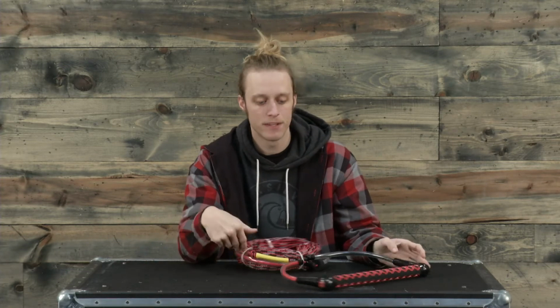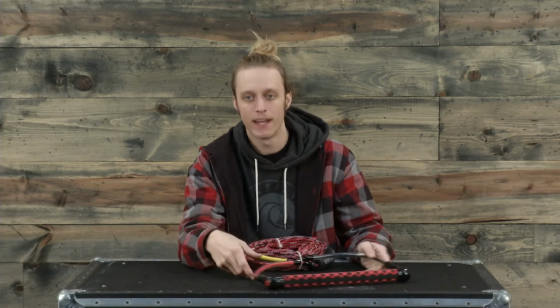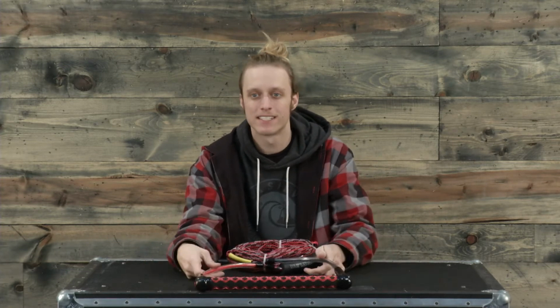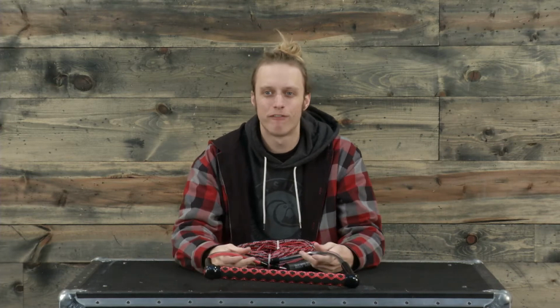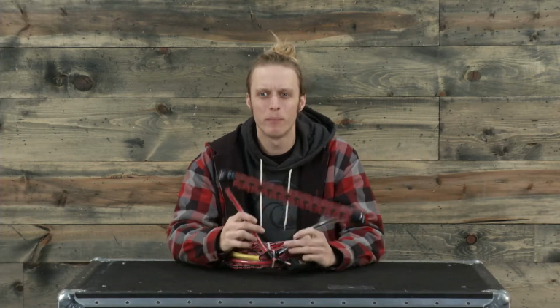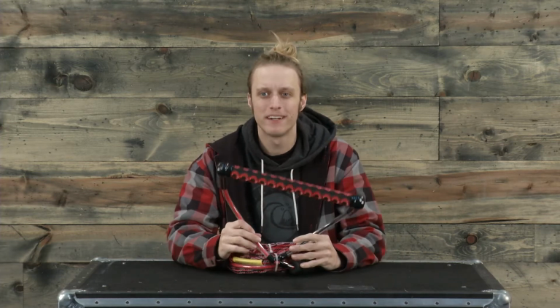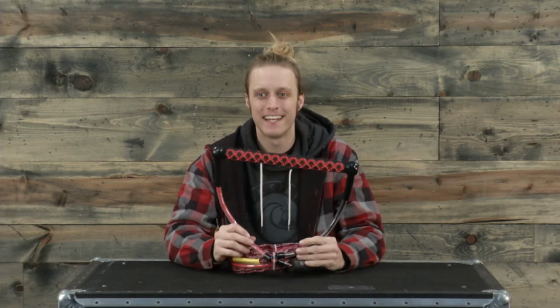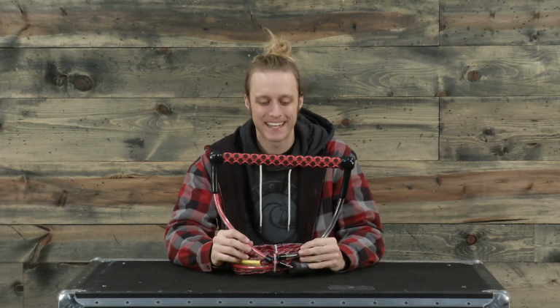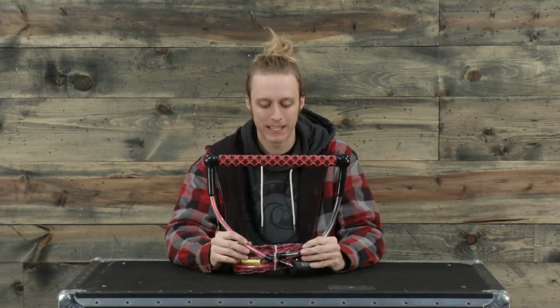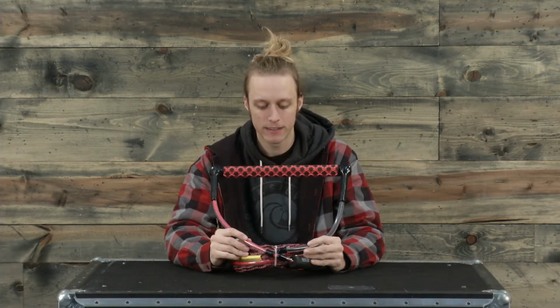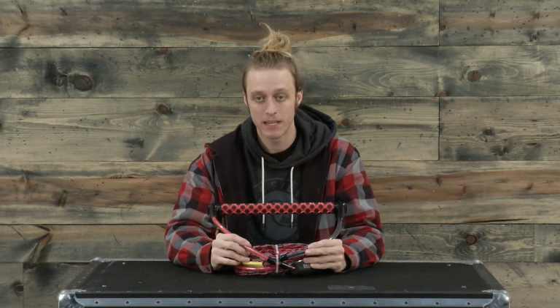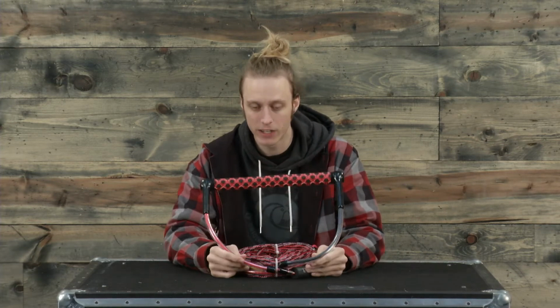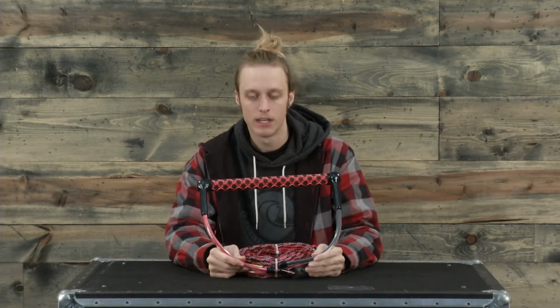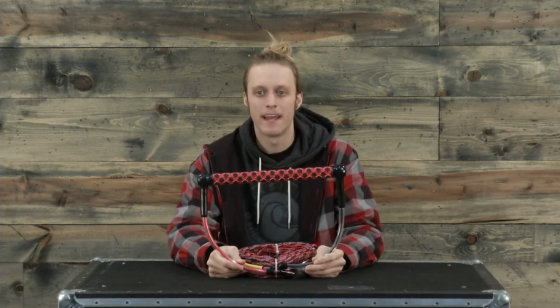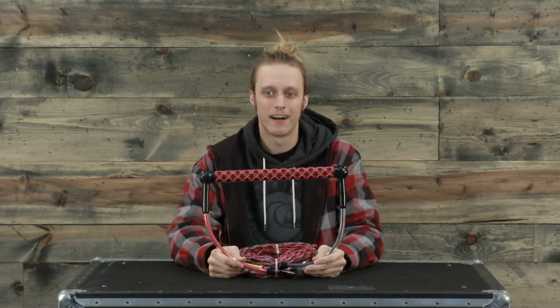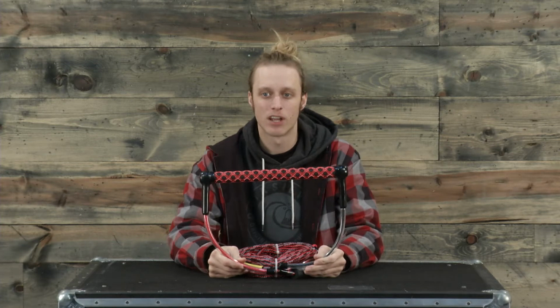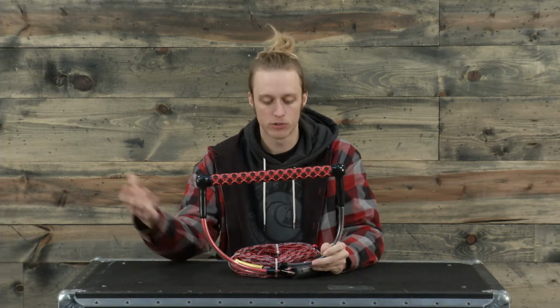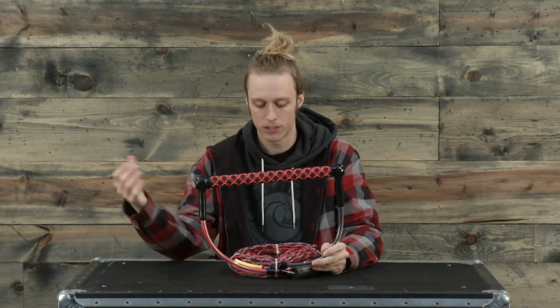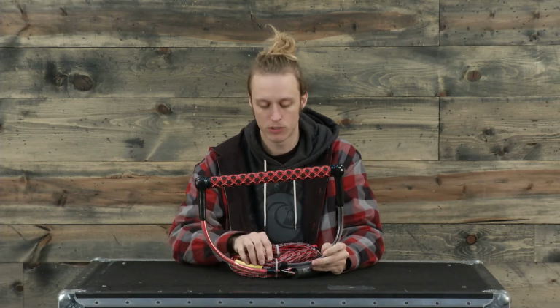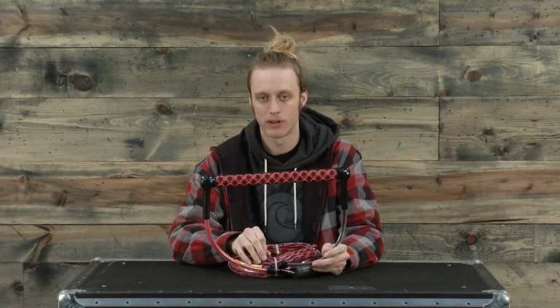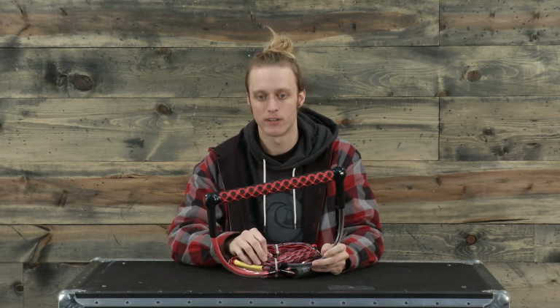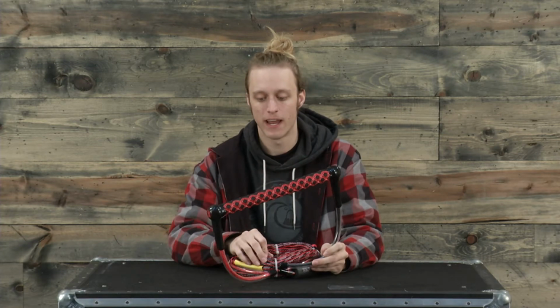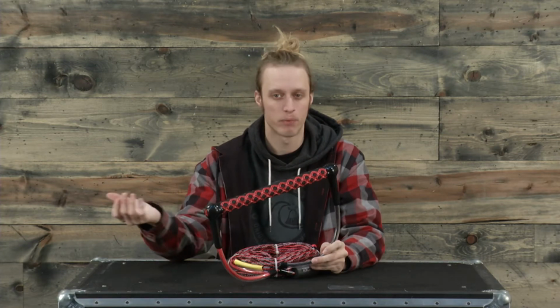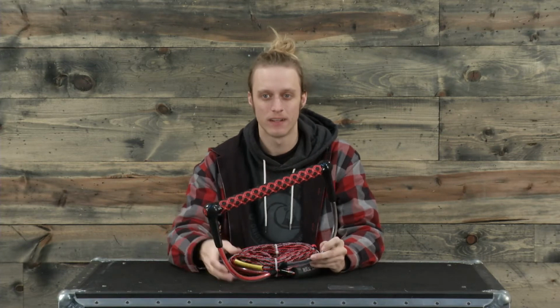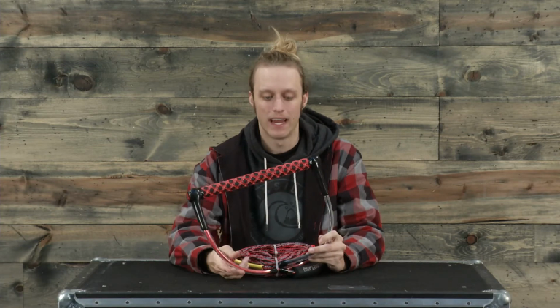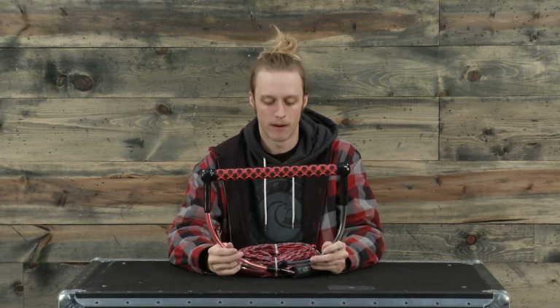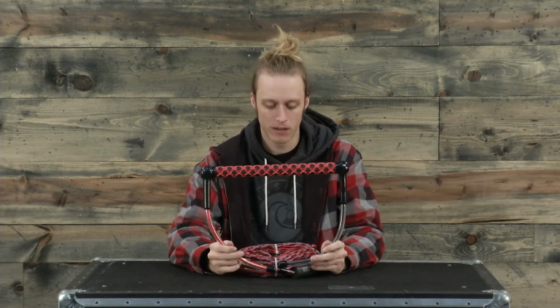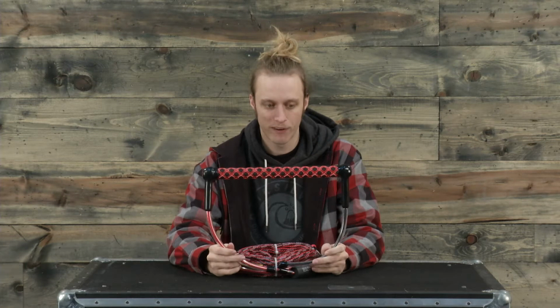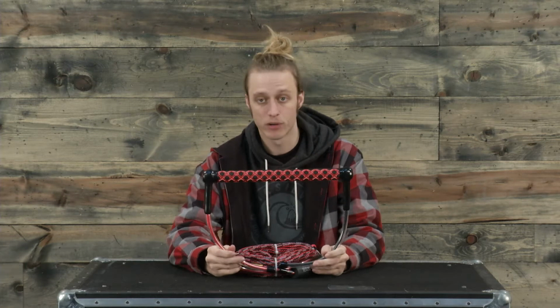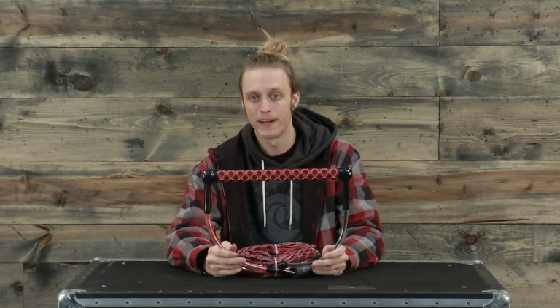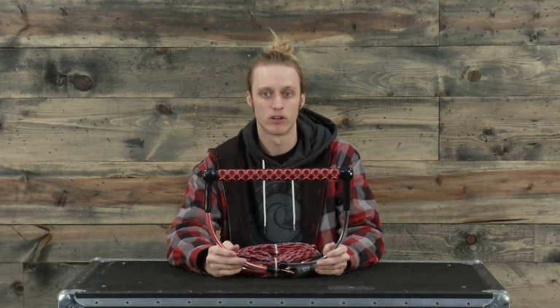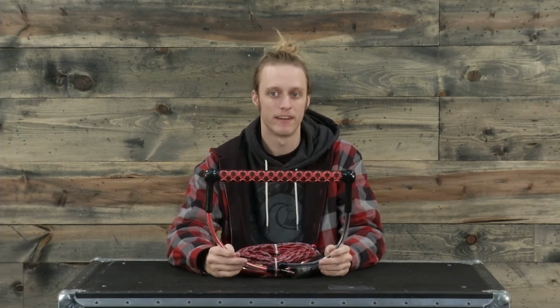This handle has a four millimeter dynamo leader and there's no stretch to this rope at all, so you're not going to have that abrasion and it's going to be a fairly durable line and a durable handle.